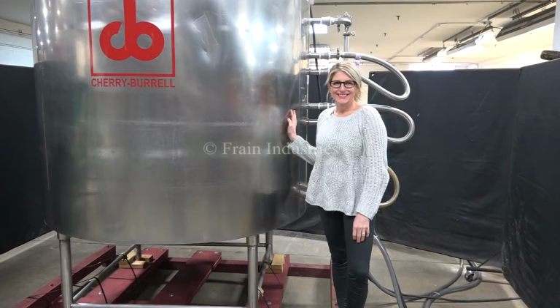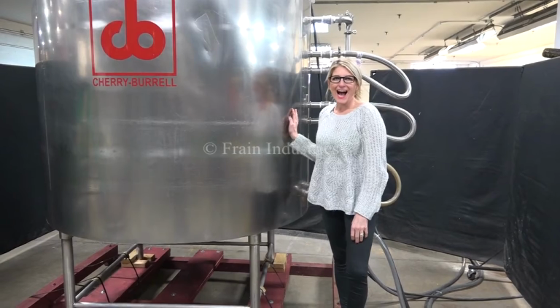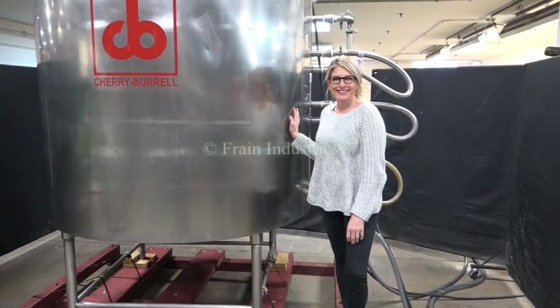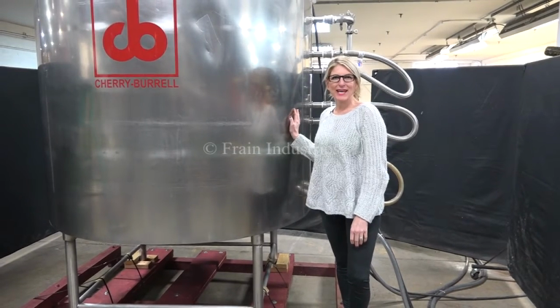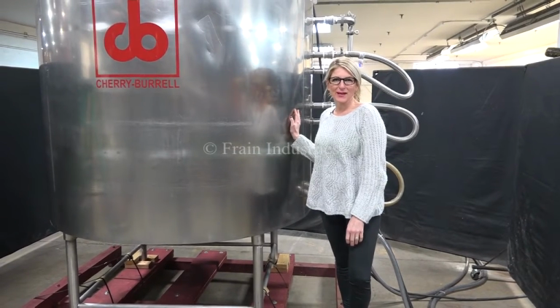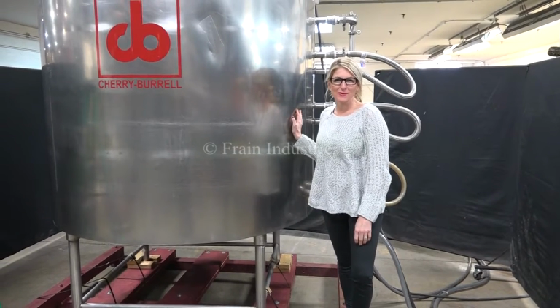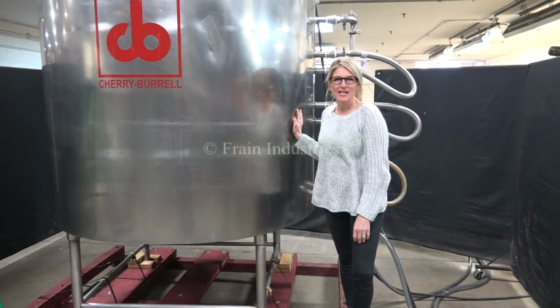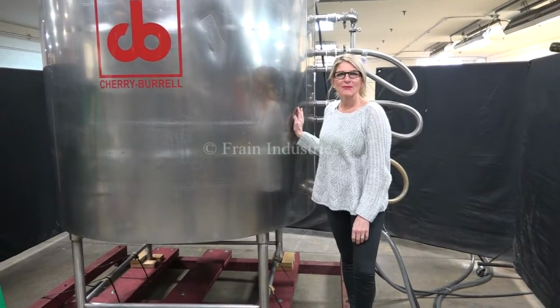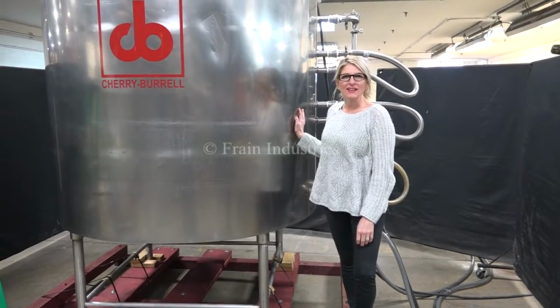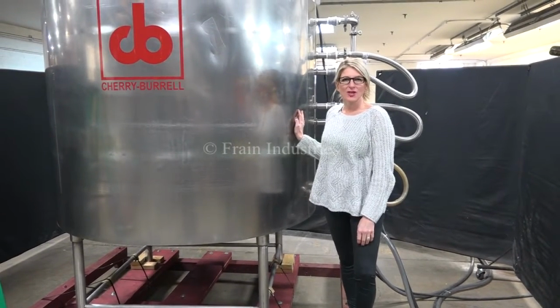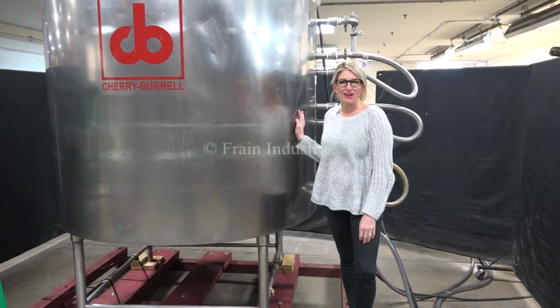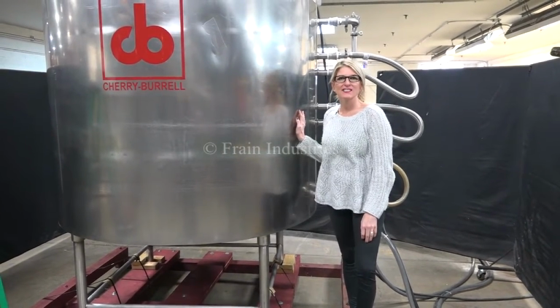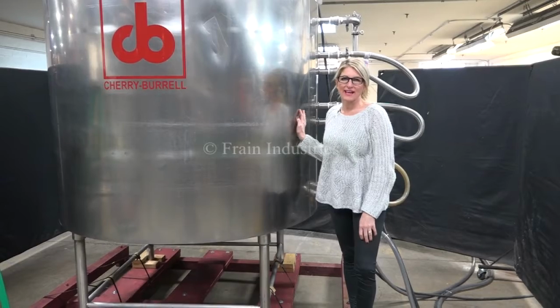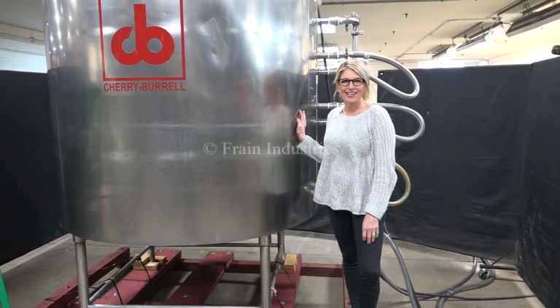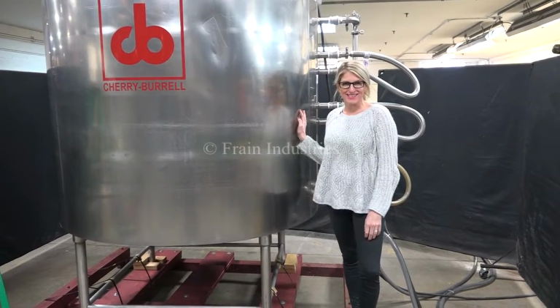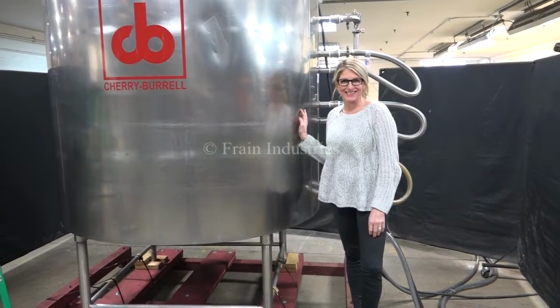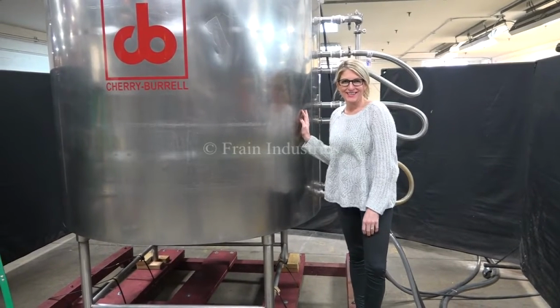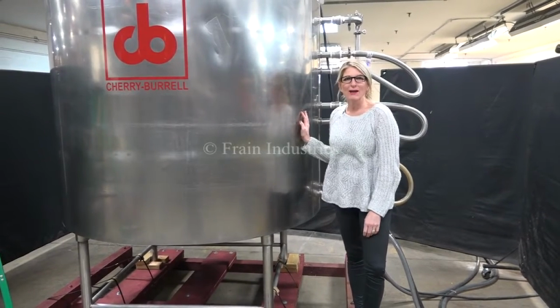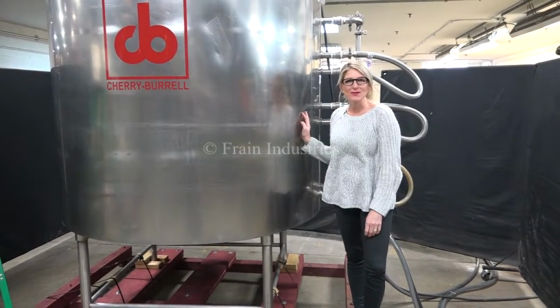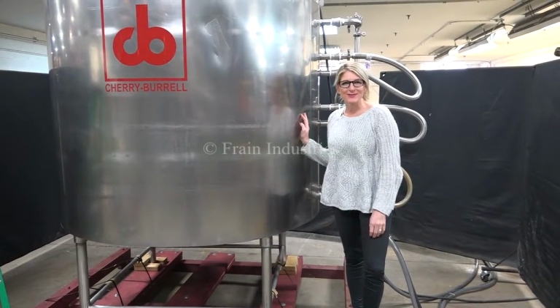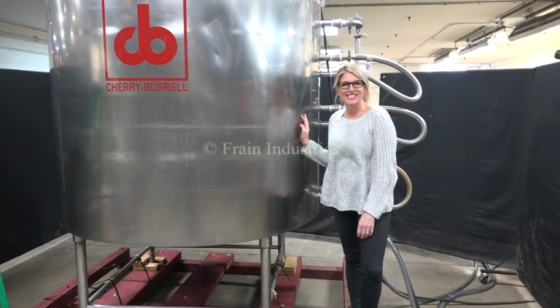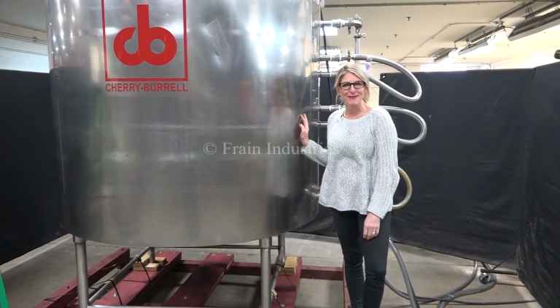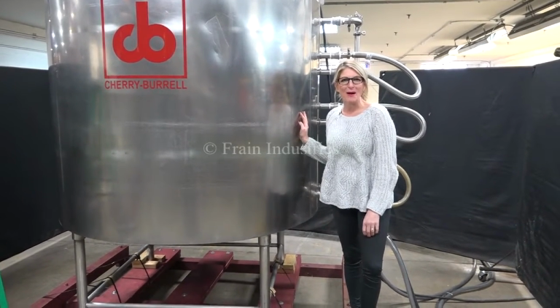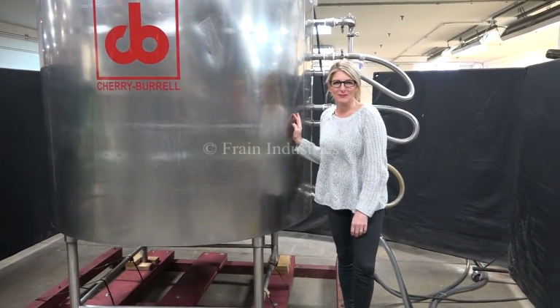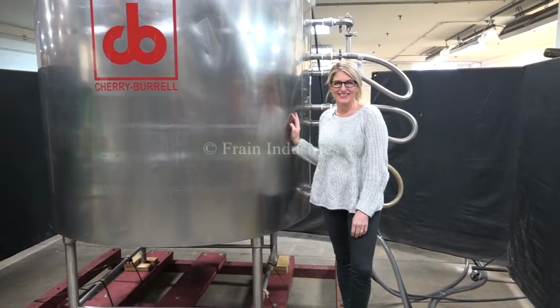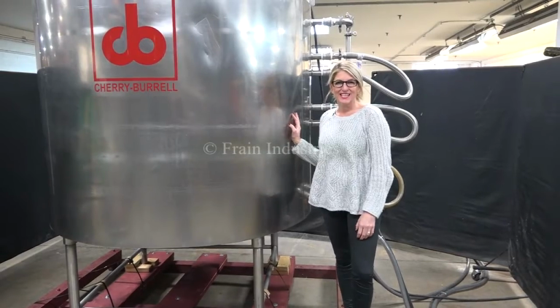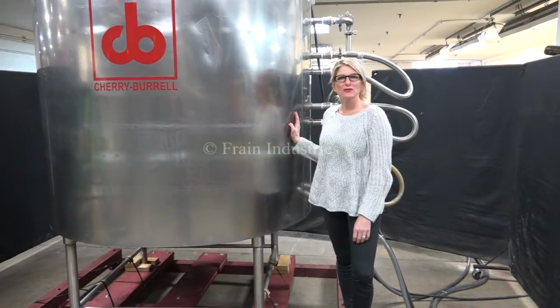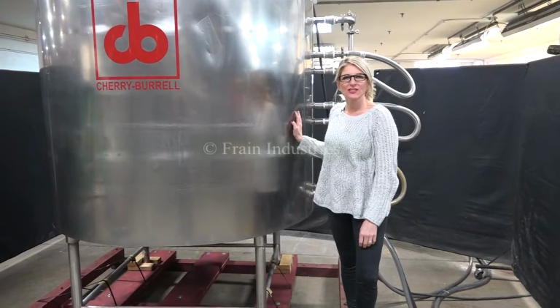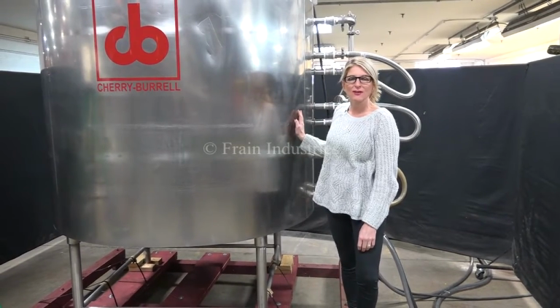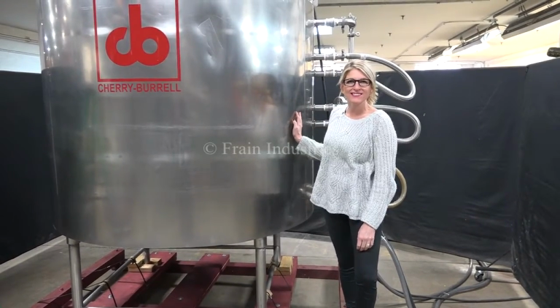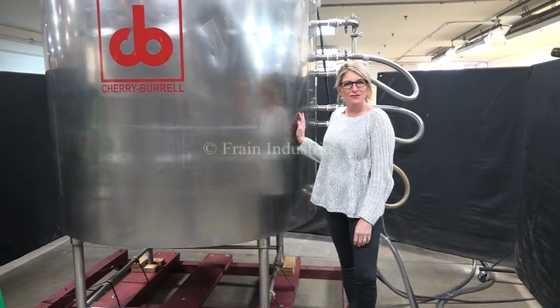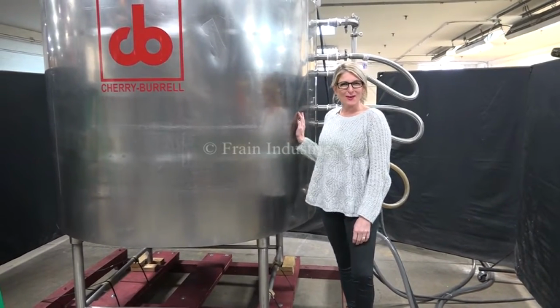Hi, I'm Katie with the FrameGrew. Today we're cycling your Cherry Burrell 600 gallon jacket and mixing tank. We recommend you use the manual in its entirety before powering up the machine. The voltage is currently set to three phase 240 volts.